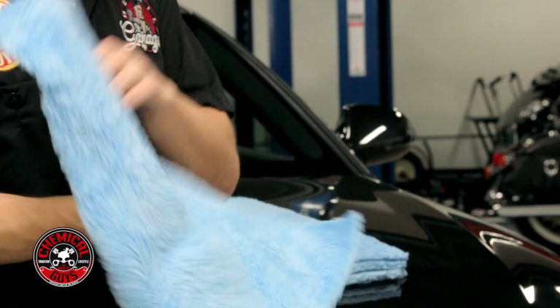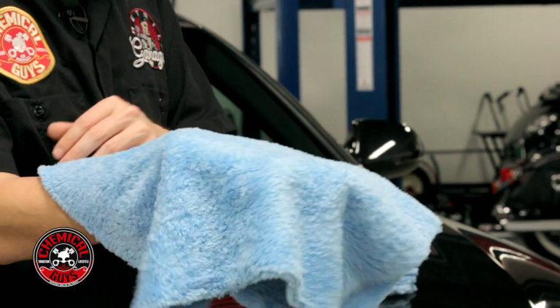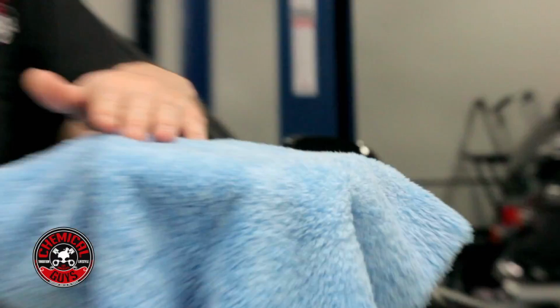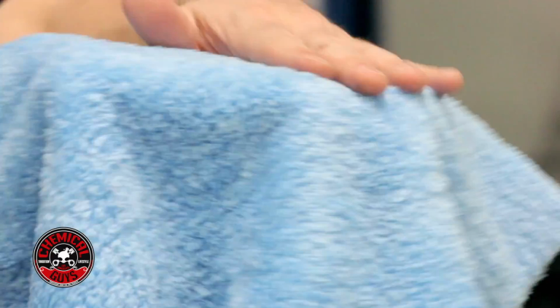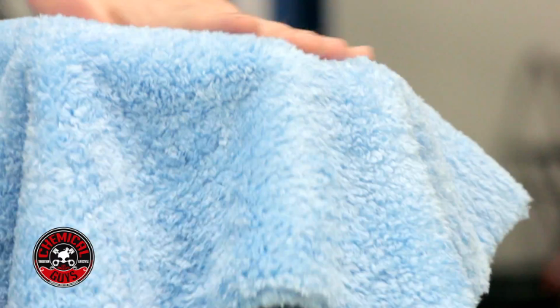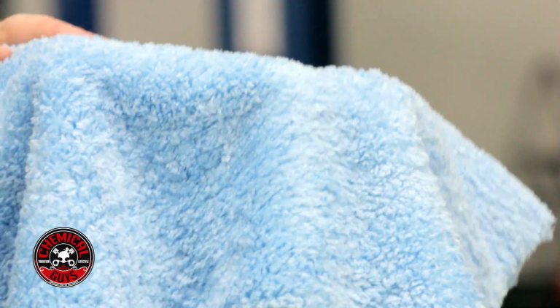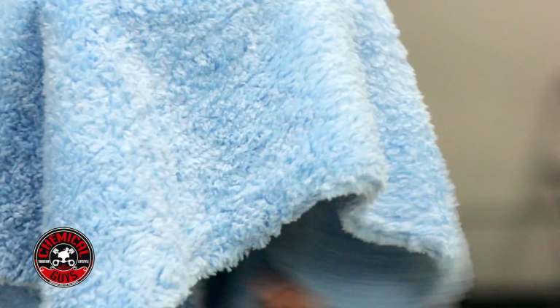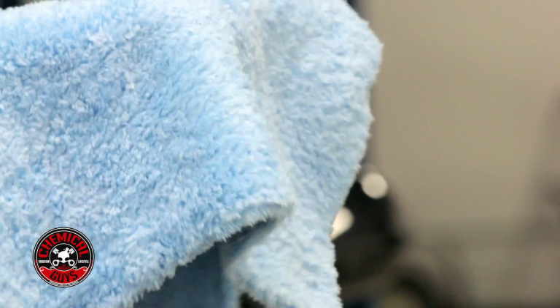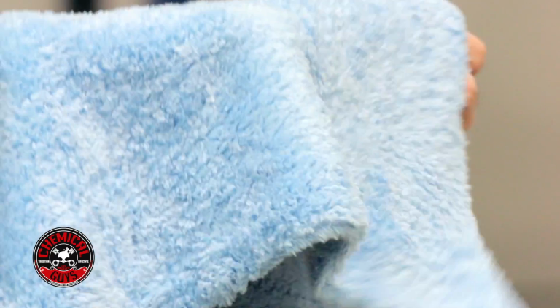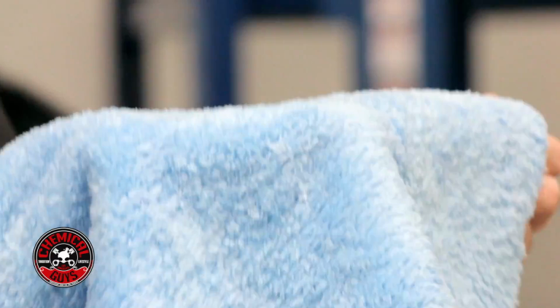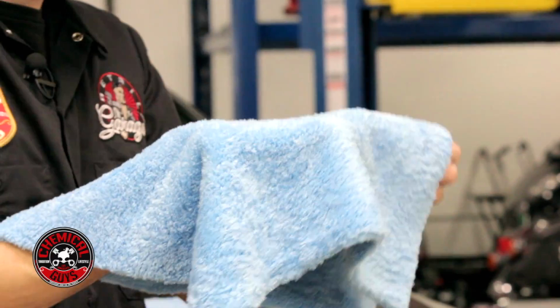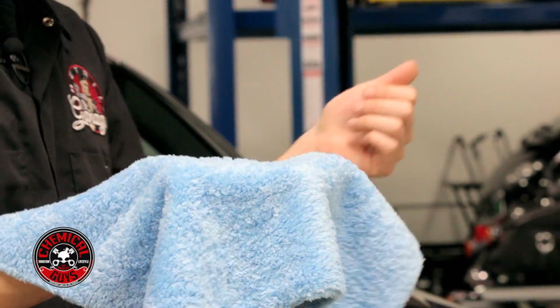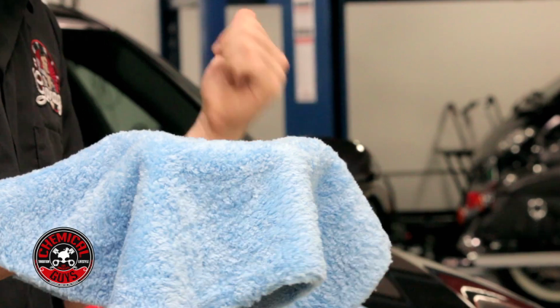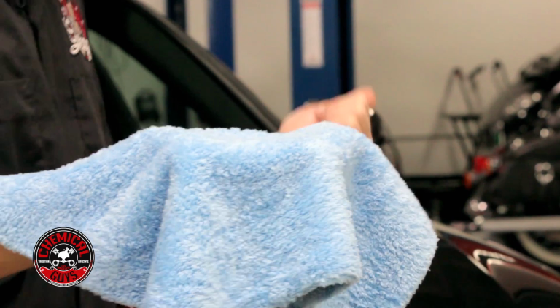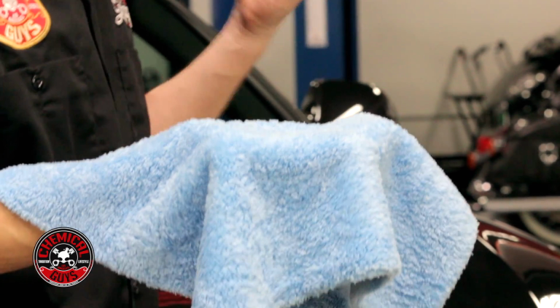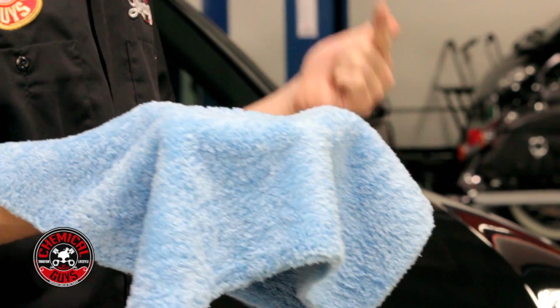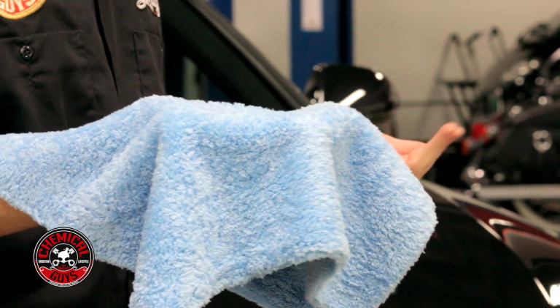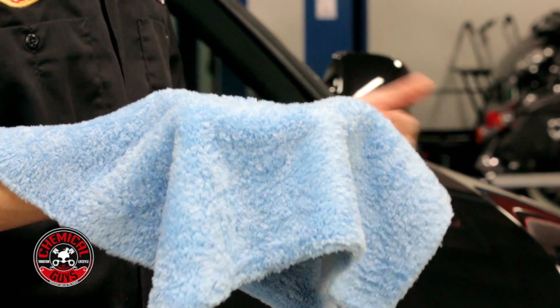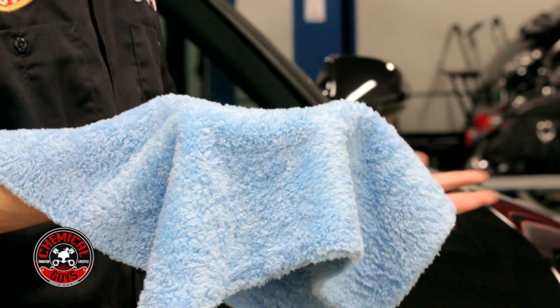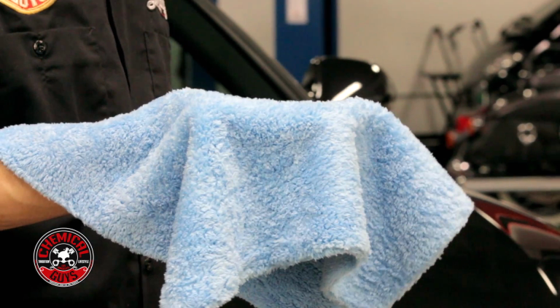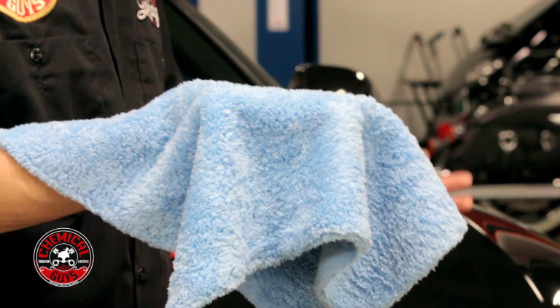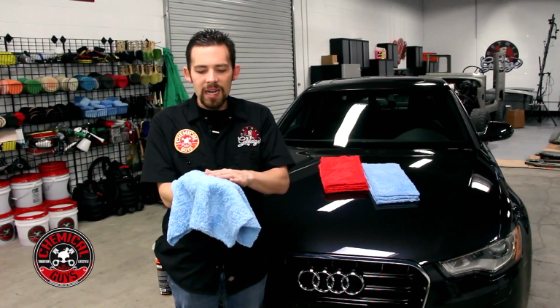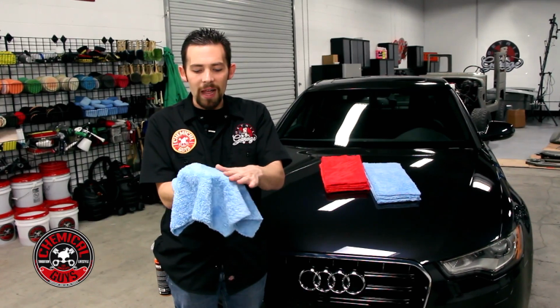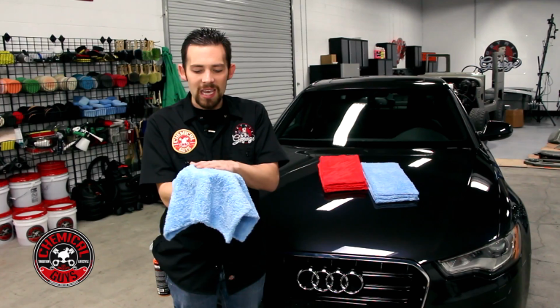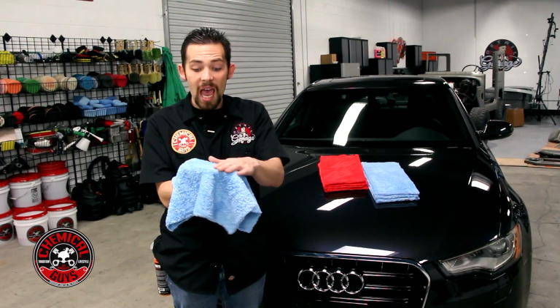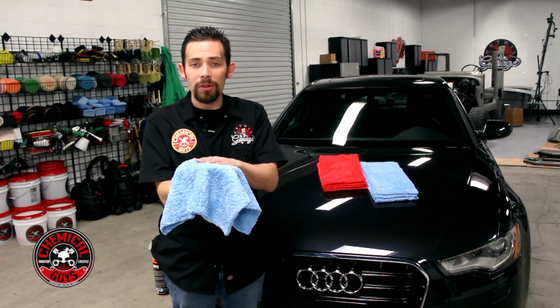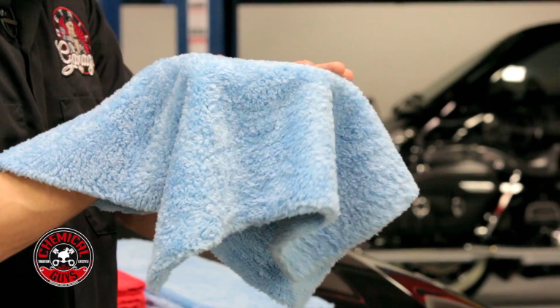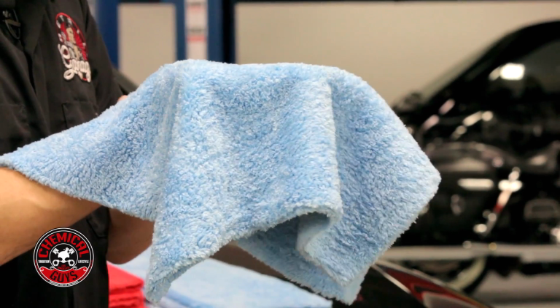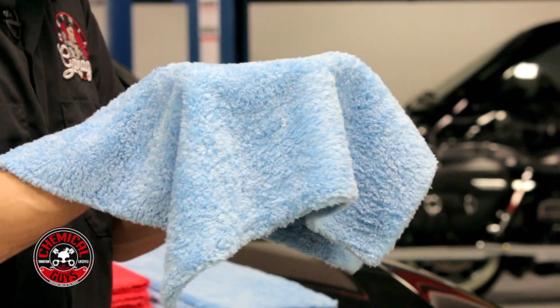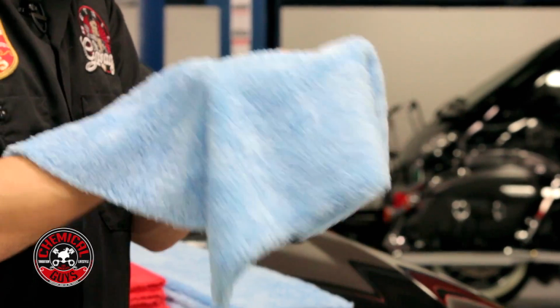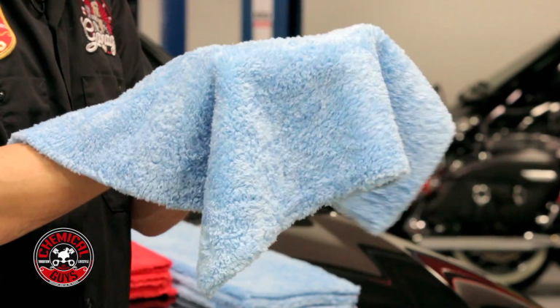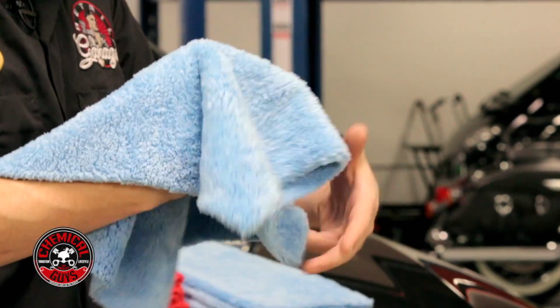As you notice right on camera, this towel is extra plush. This is the Blue Interior Happy Ending Towel. This is designed for cleaning dashboards, seats, steering wheels, shift knobs, any type of interior surface. The ply of this towel is extra plush and it's extremely soft — it feels really soft in my hand.